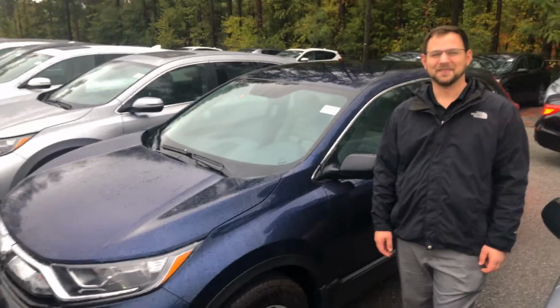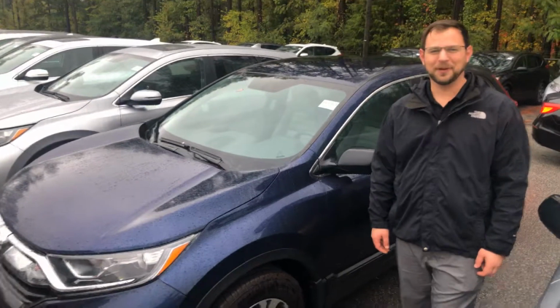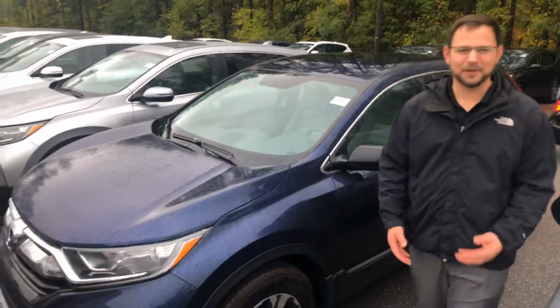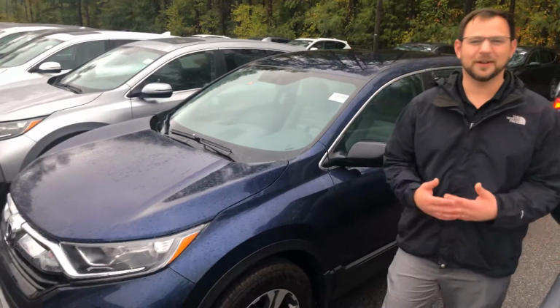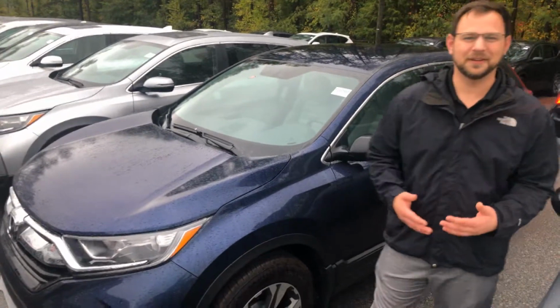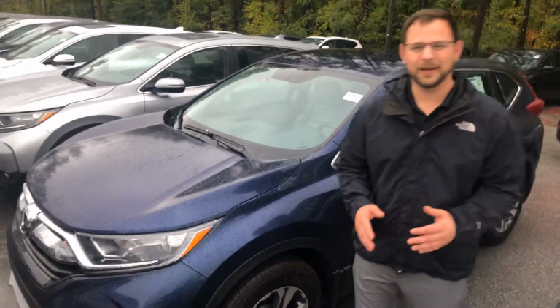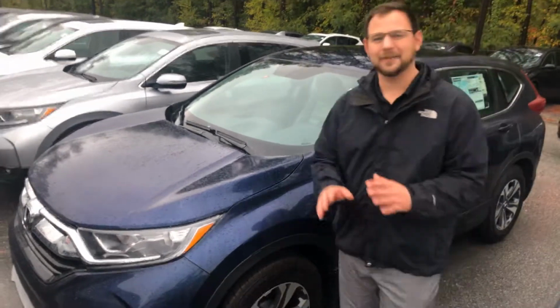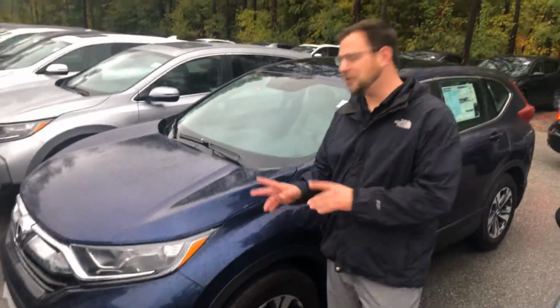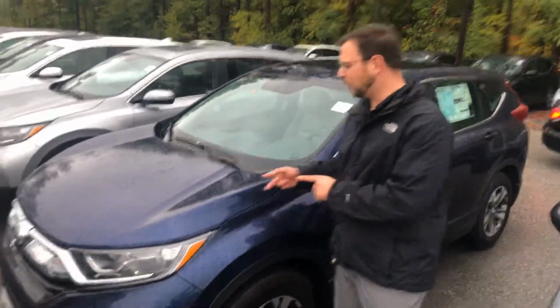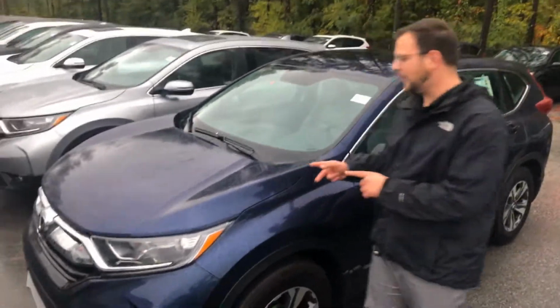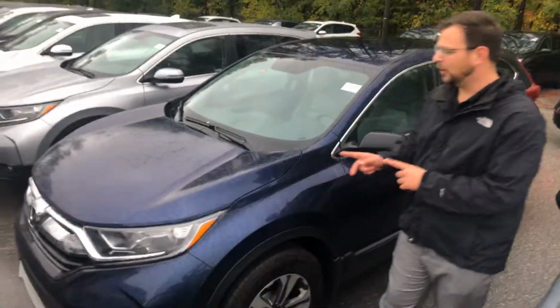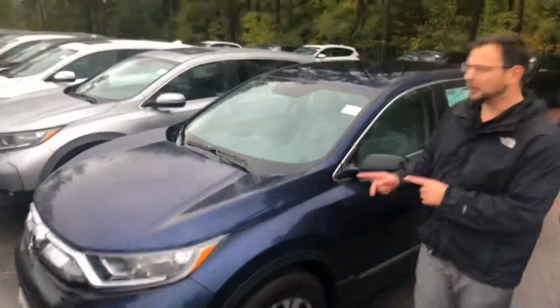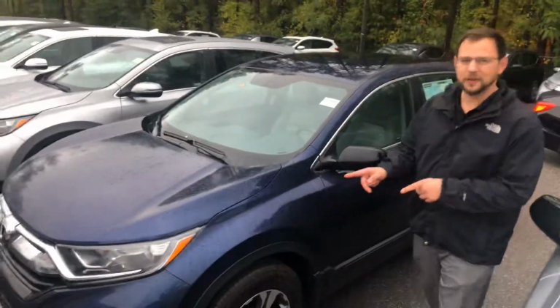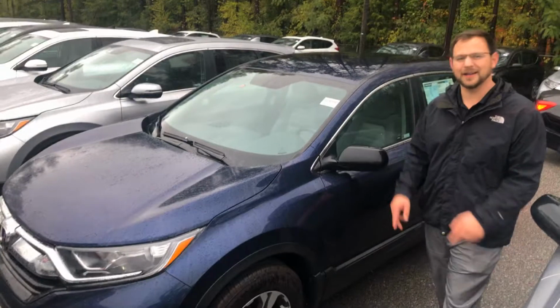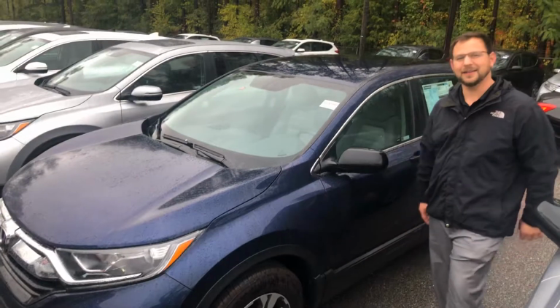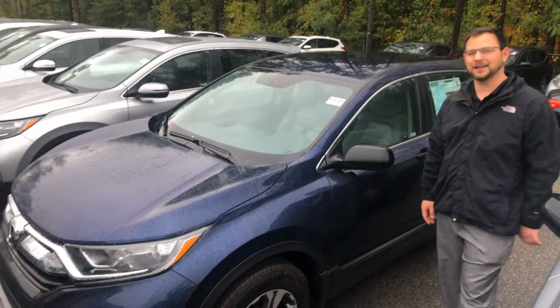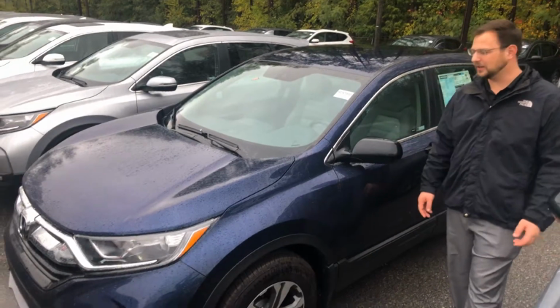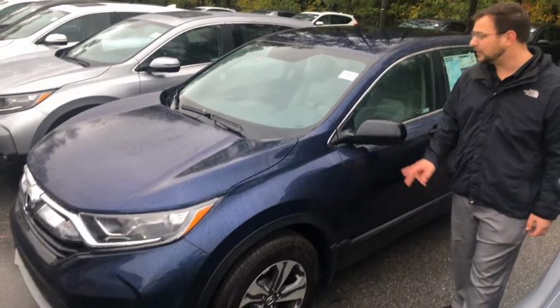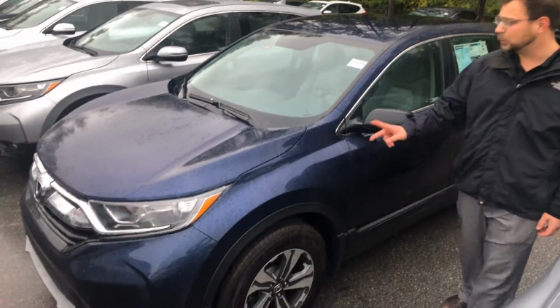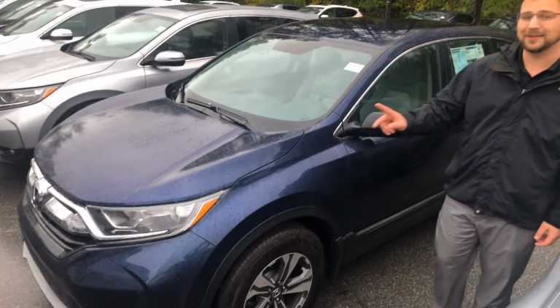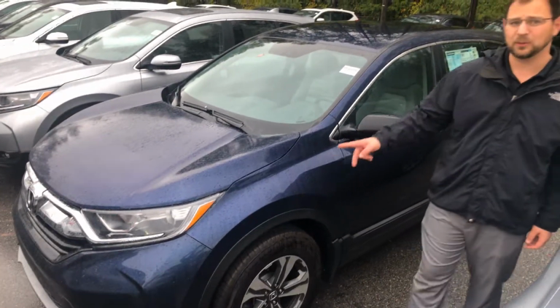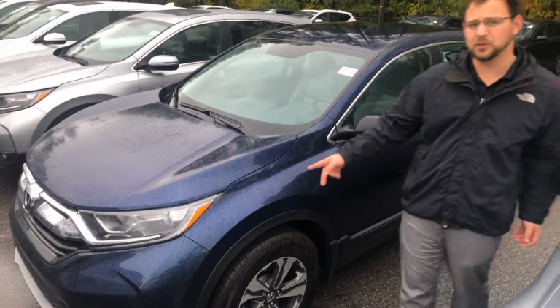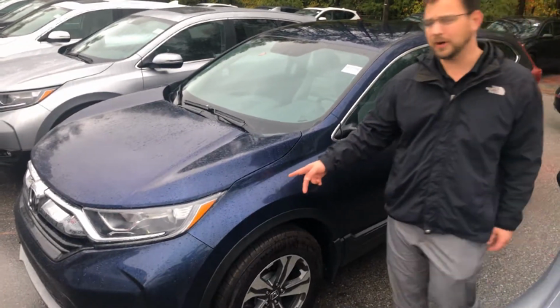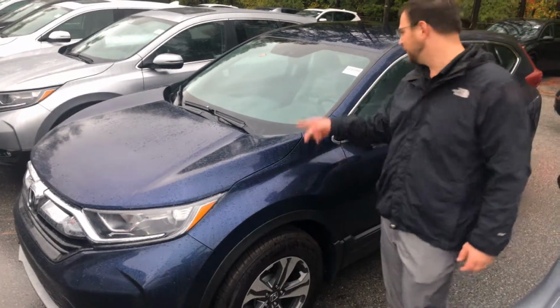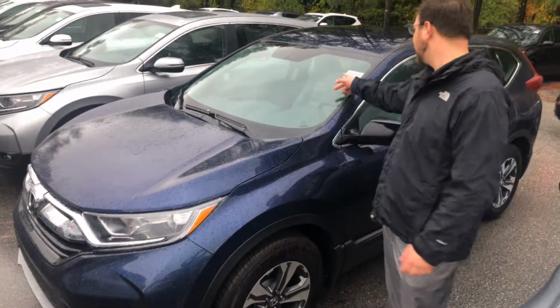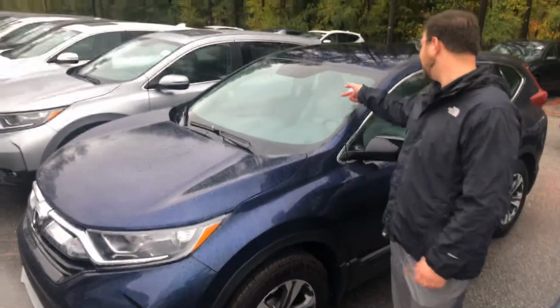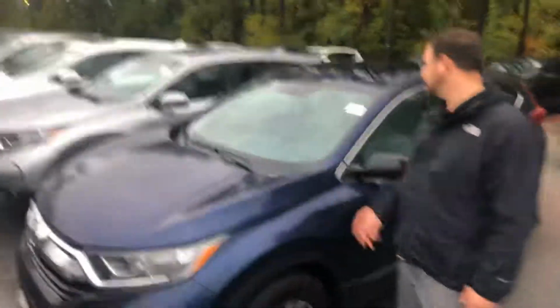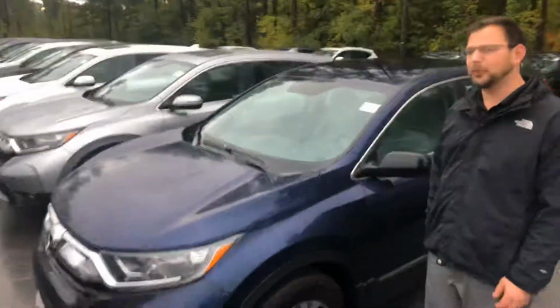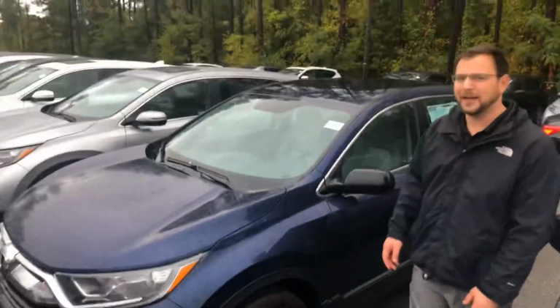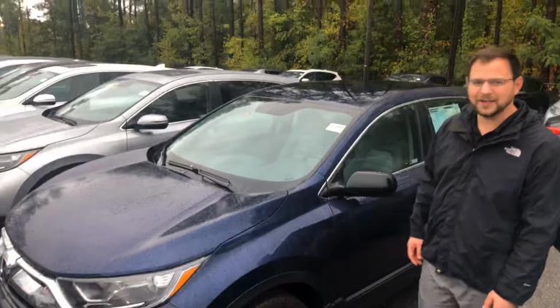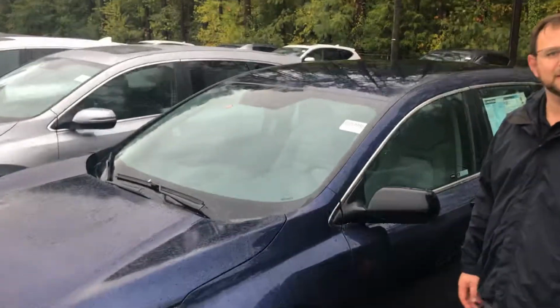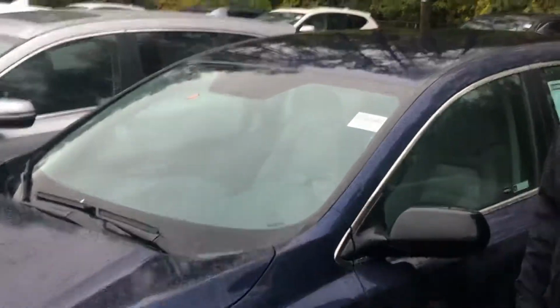Hey Rene, my name is Sean here, Team Run Honda. Thank you for your inquiry on the 2019 Honda CR-V. I've got the blue one, the exact one that you inquired on. 190998 is the stock number.